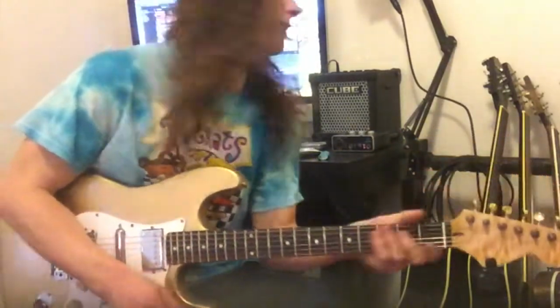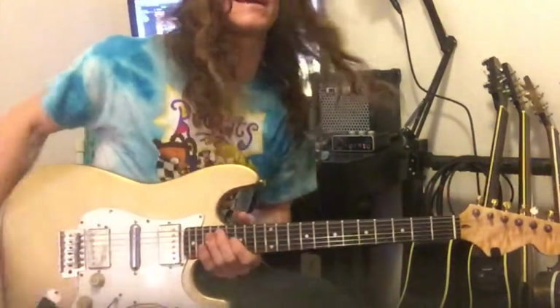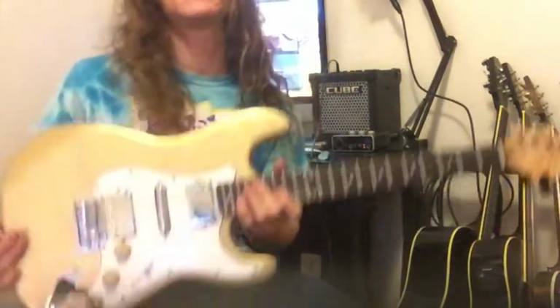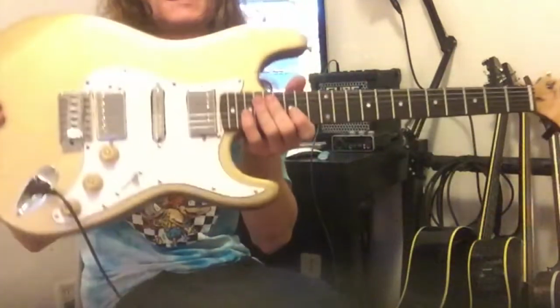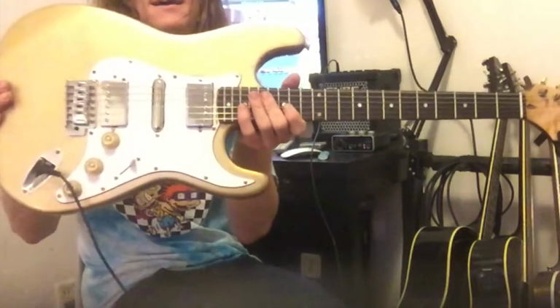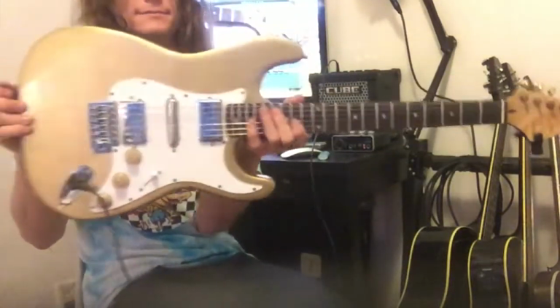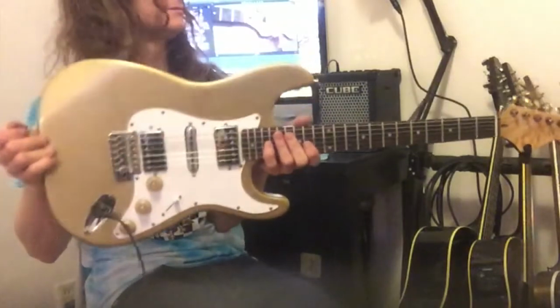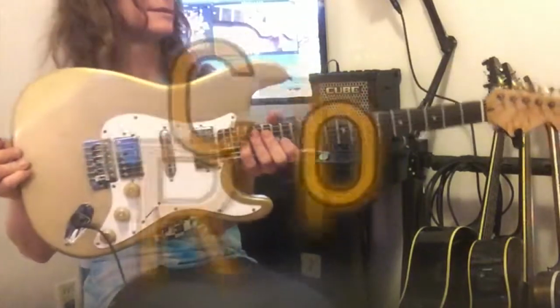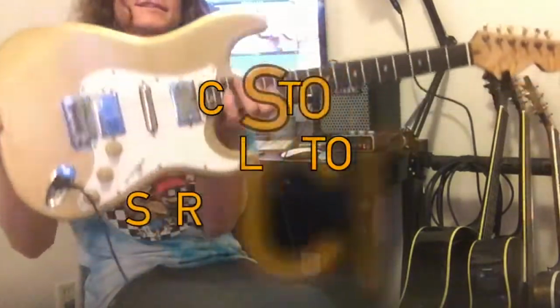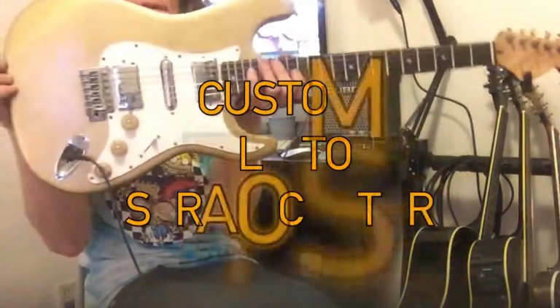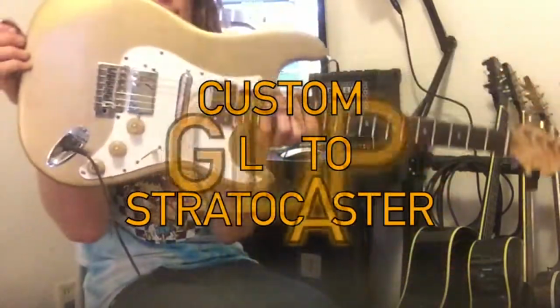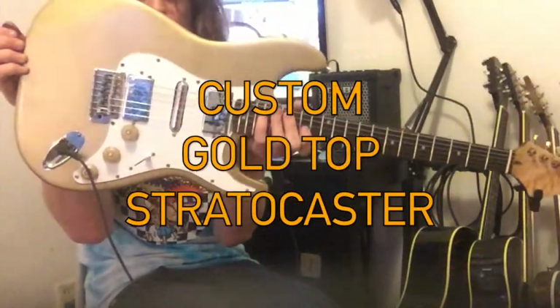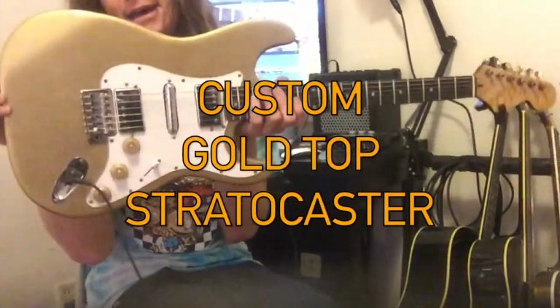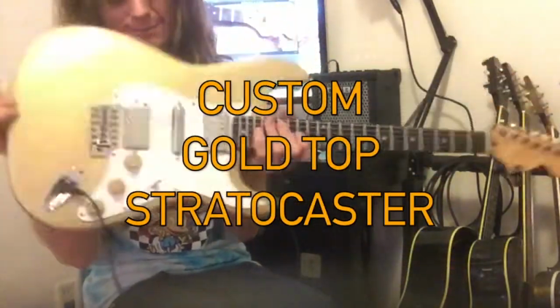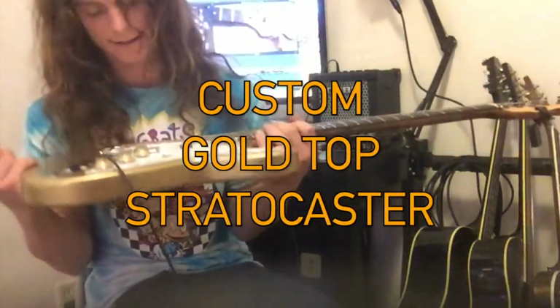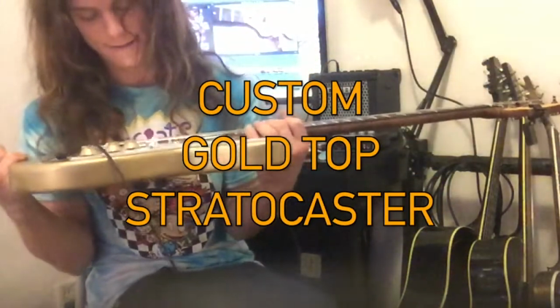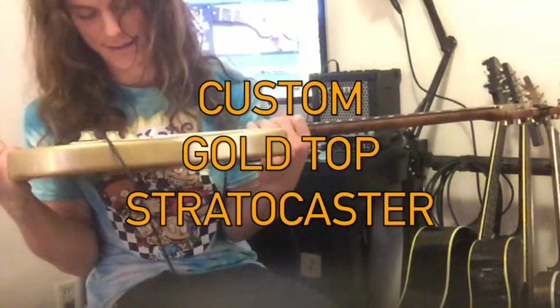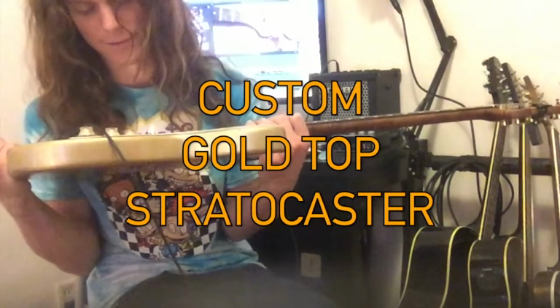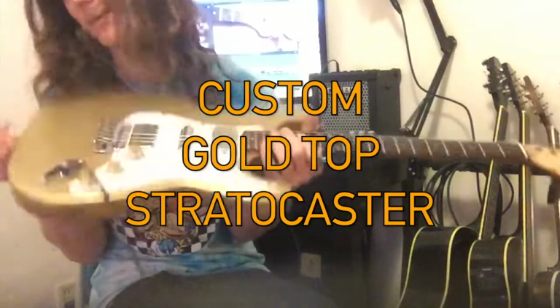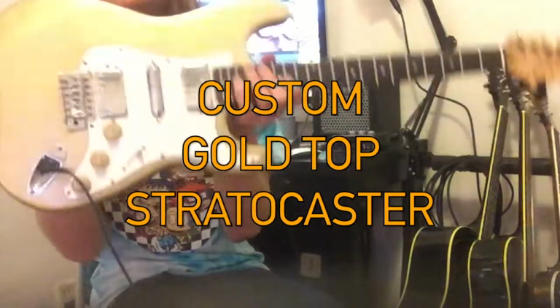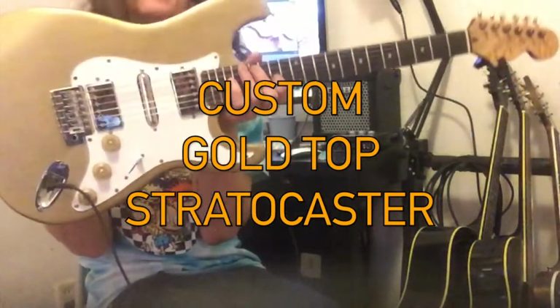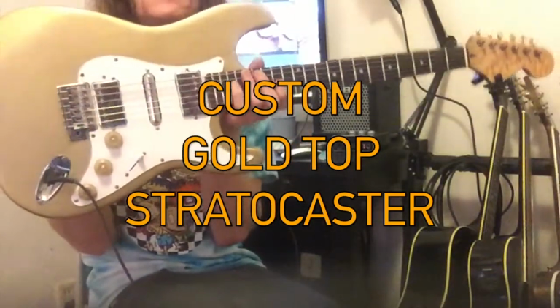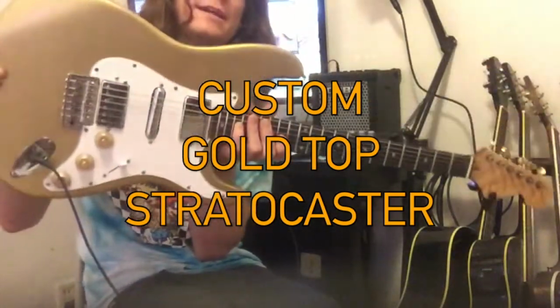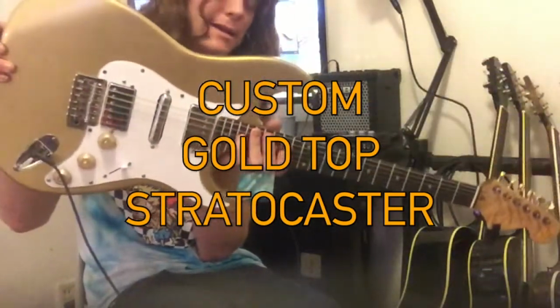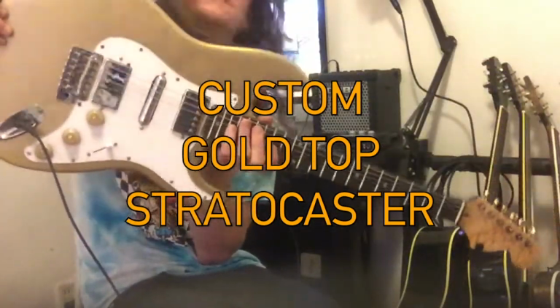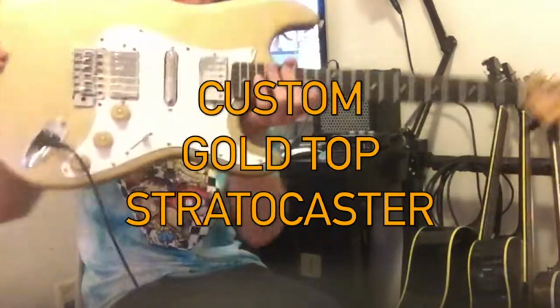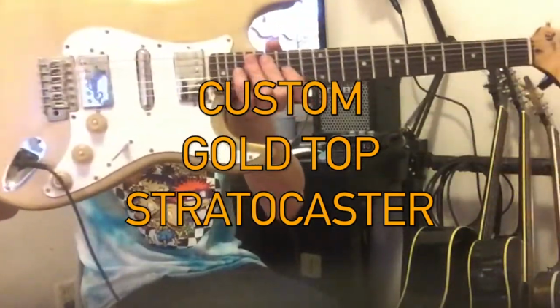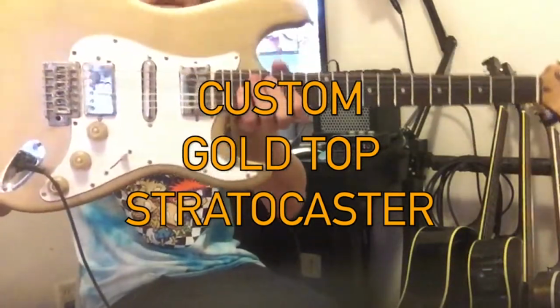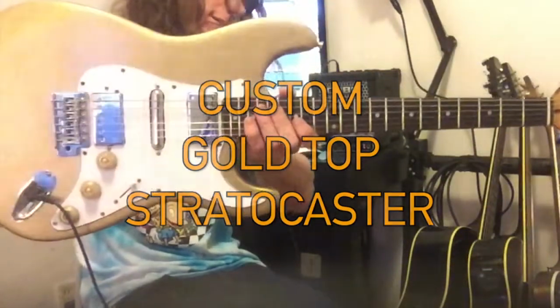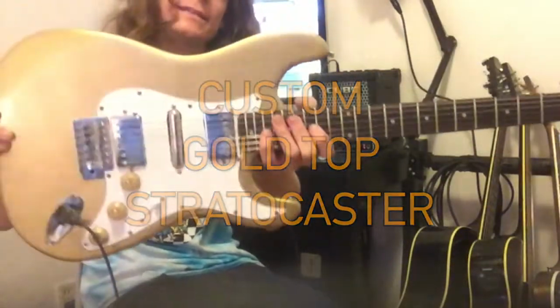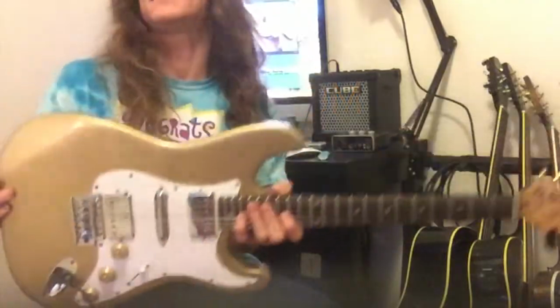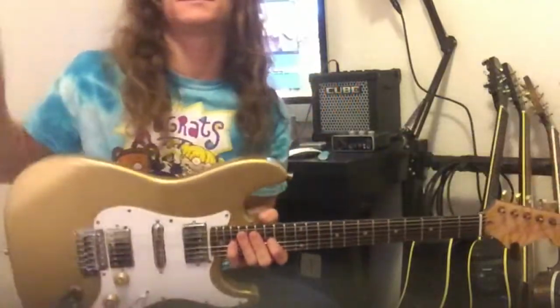Alright guys, let's check it out — custom gold top strap, still needs a lot of work, but I'm gonna show you how I got it up to this point. Let's take a look.